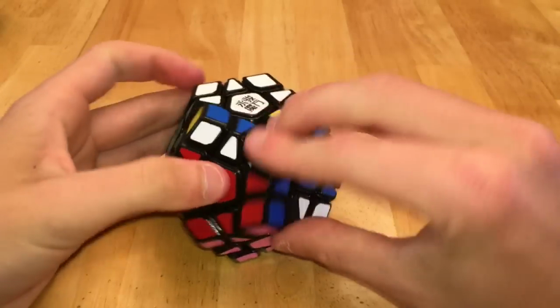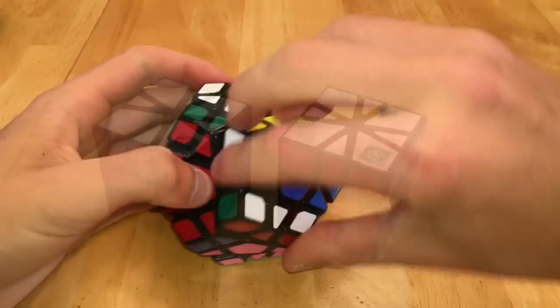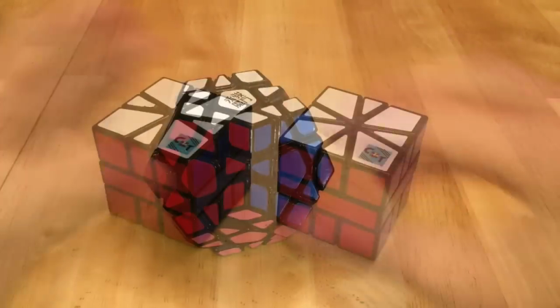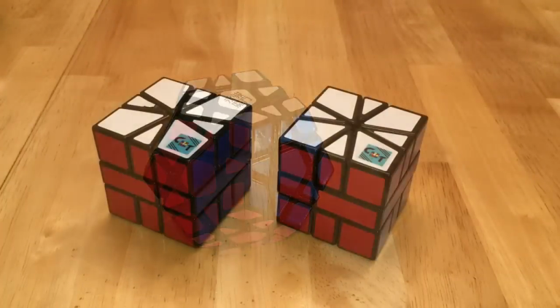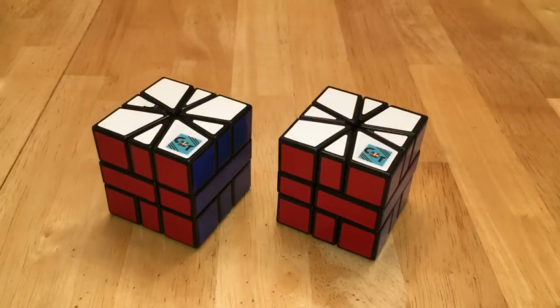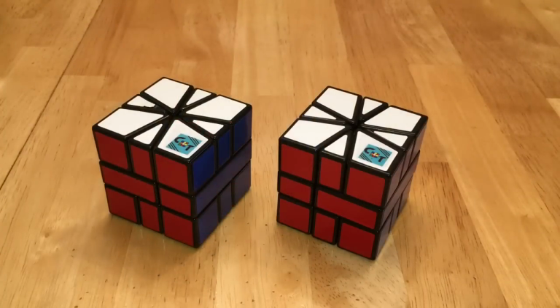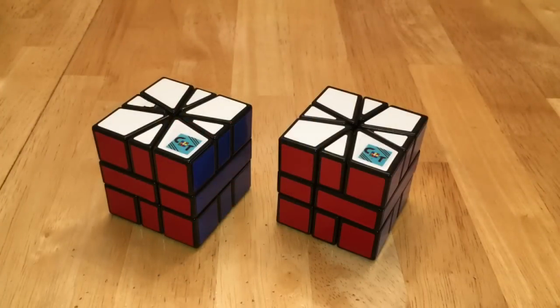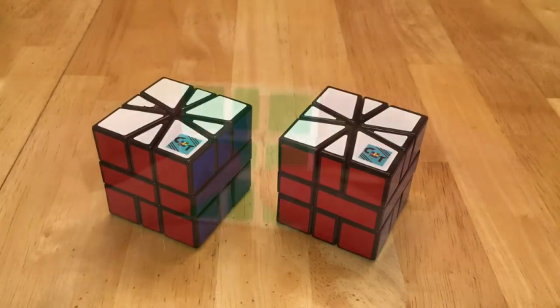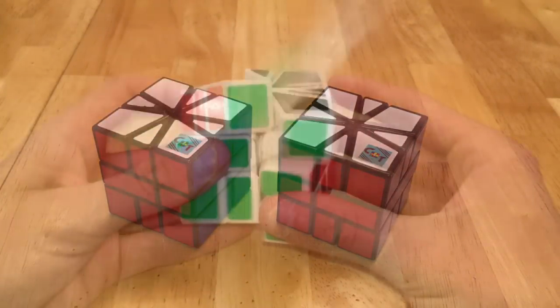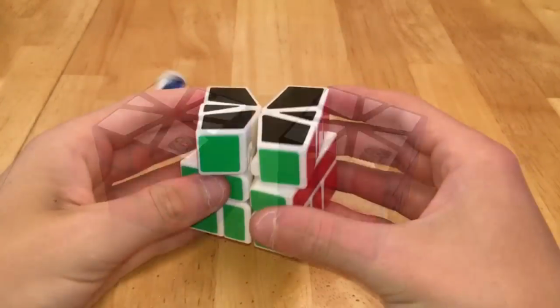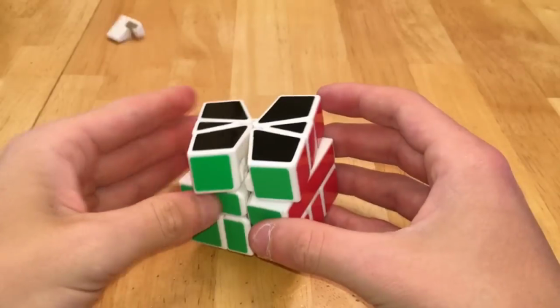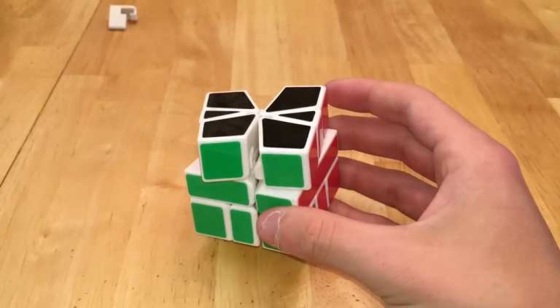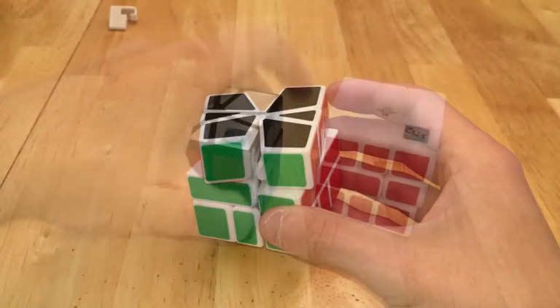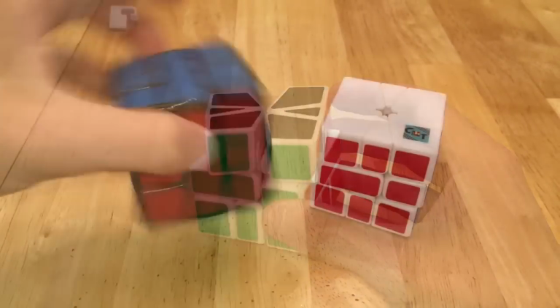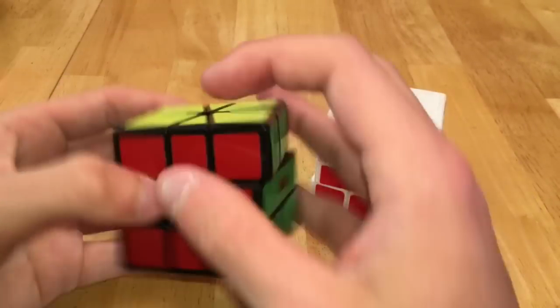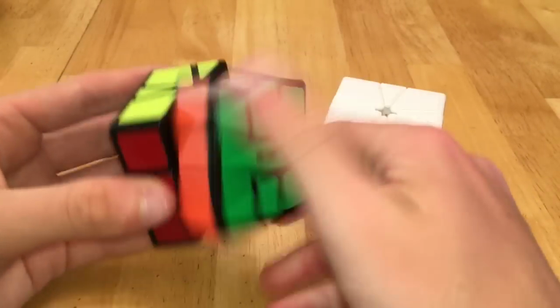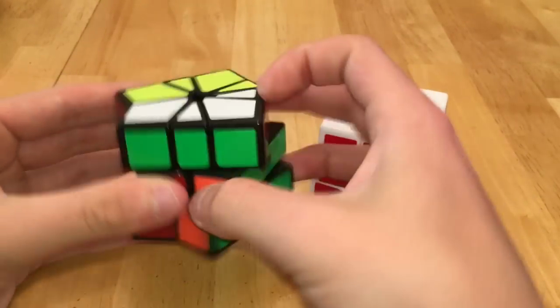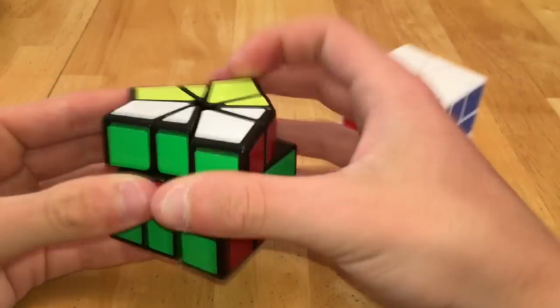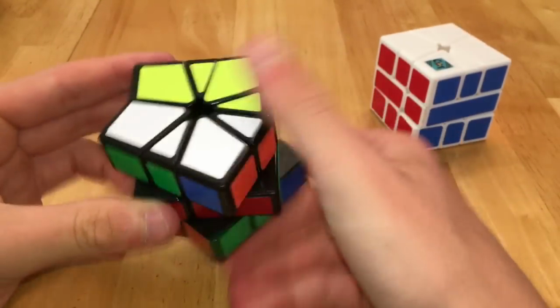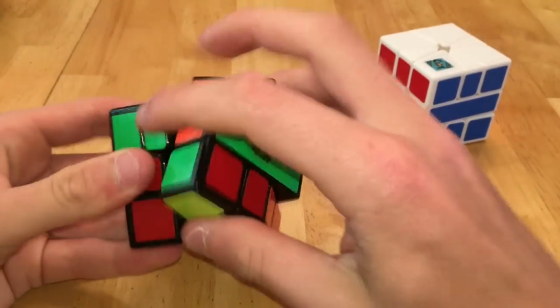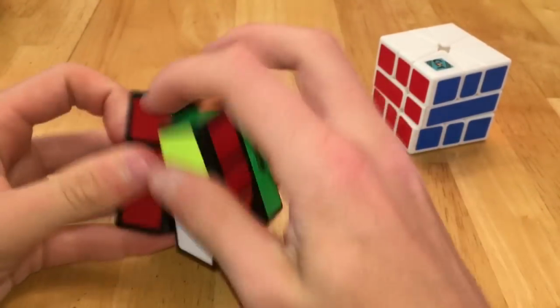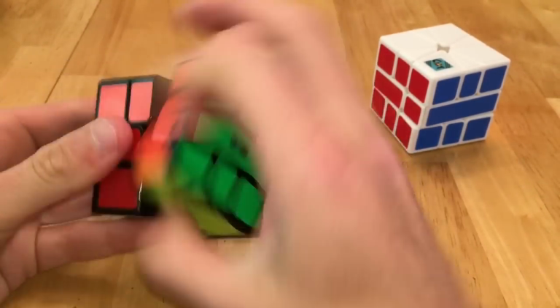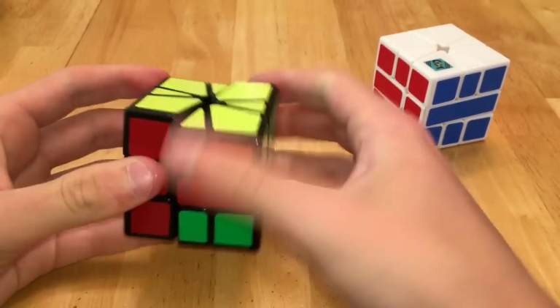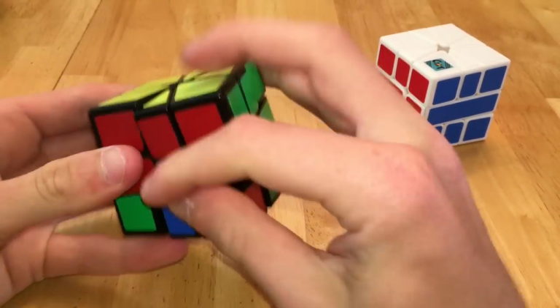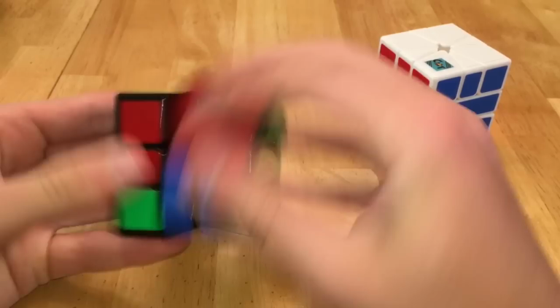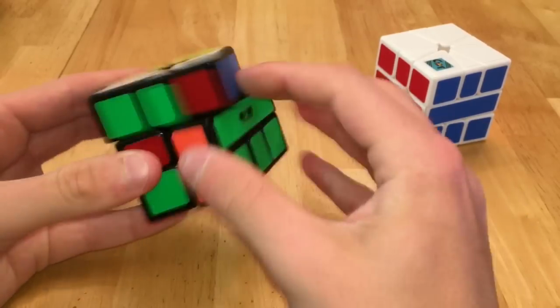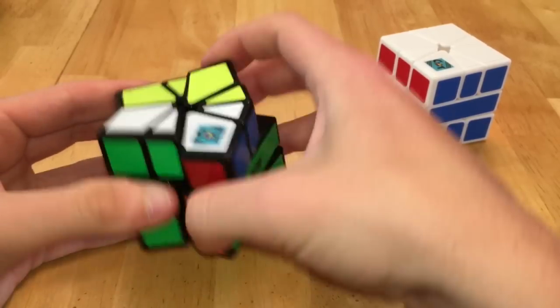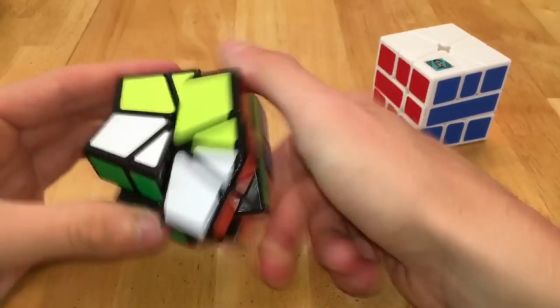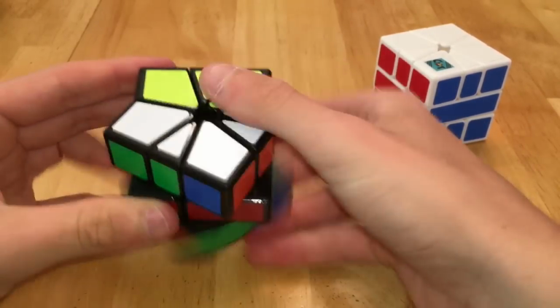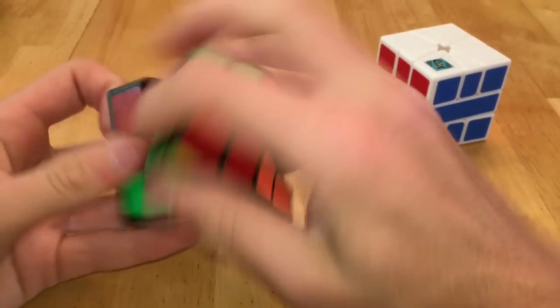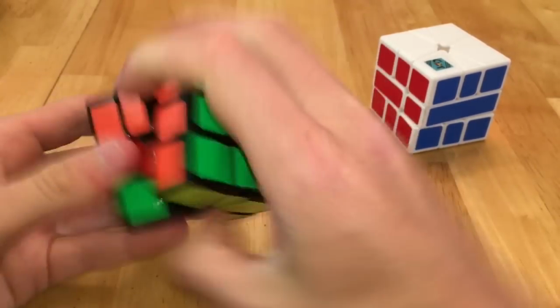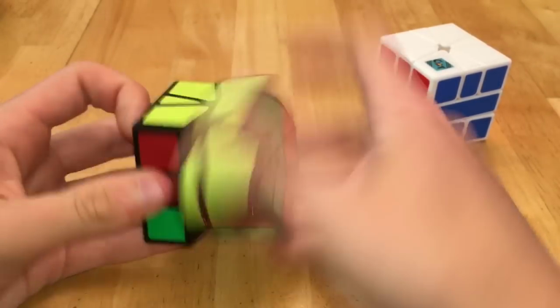Next for Square One, I have two Changshao Slash Cube Twists, a Fanshin Square One, and then the Chi Square Ones which are my main — I have one in white and one in black.